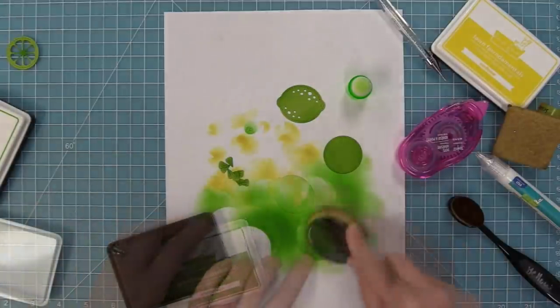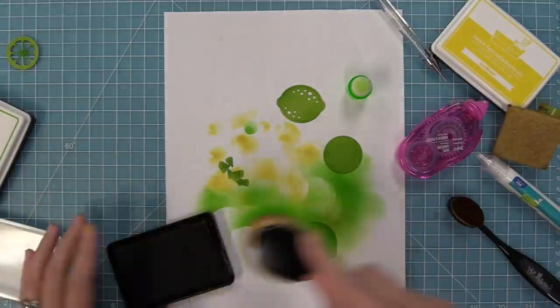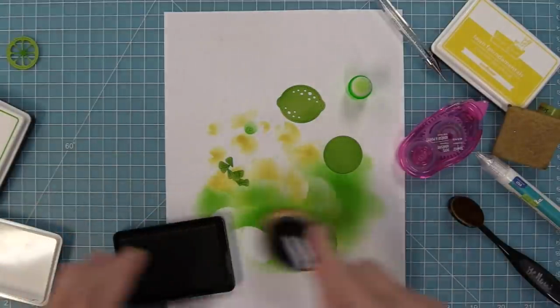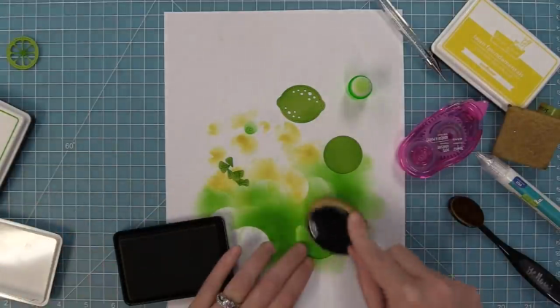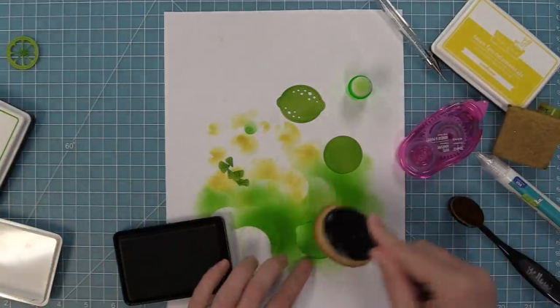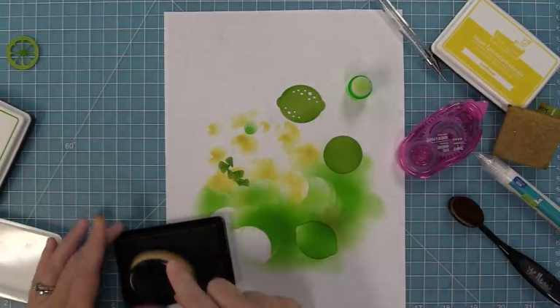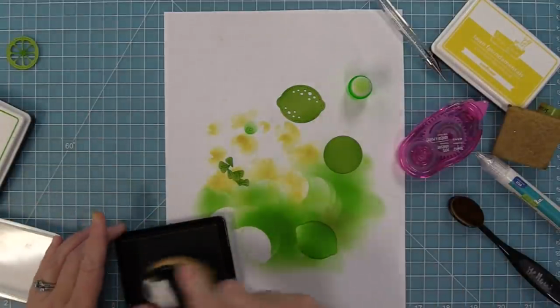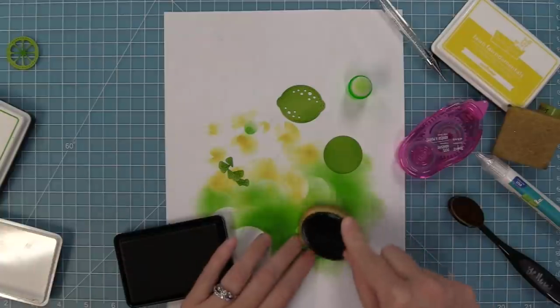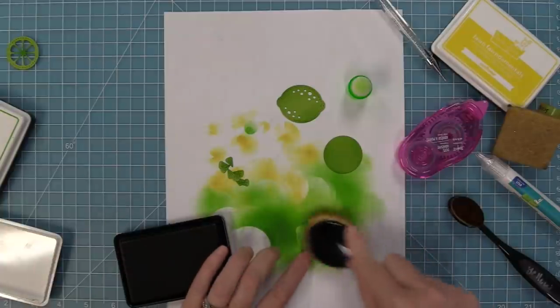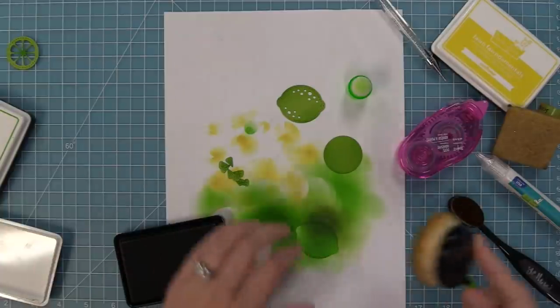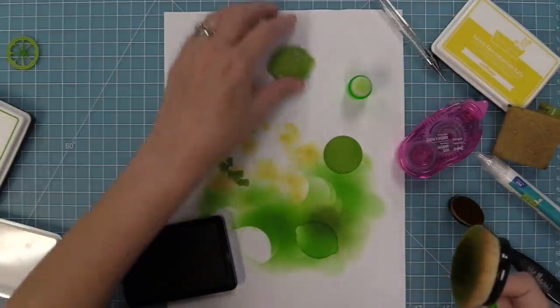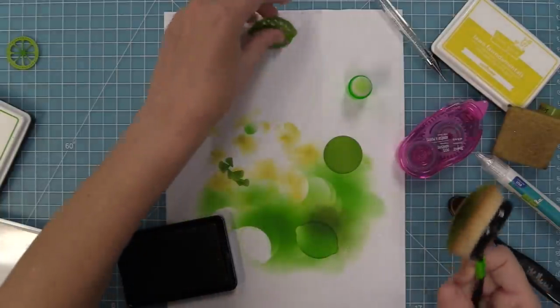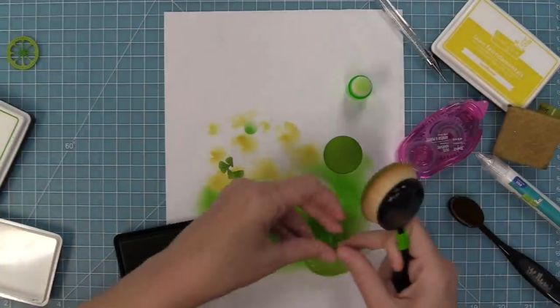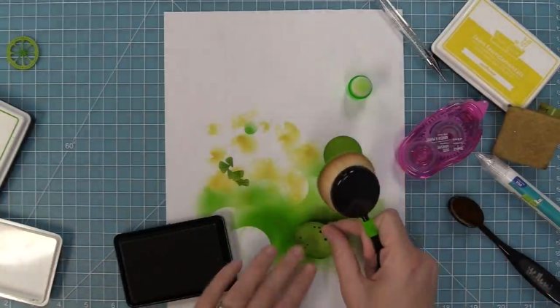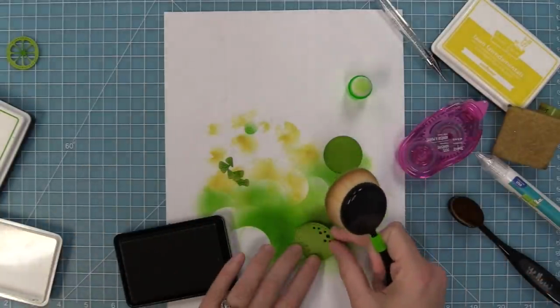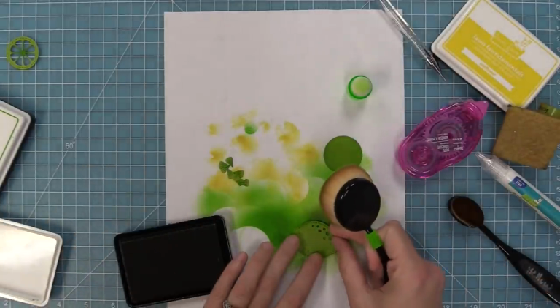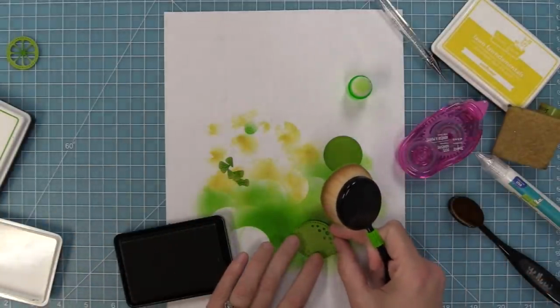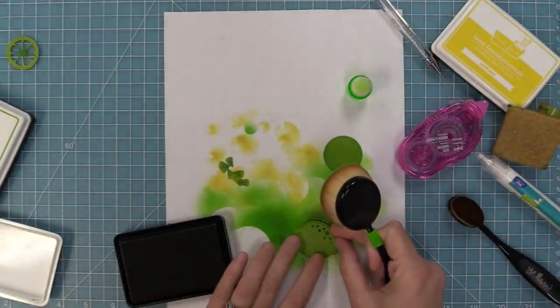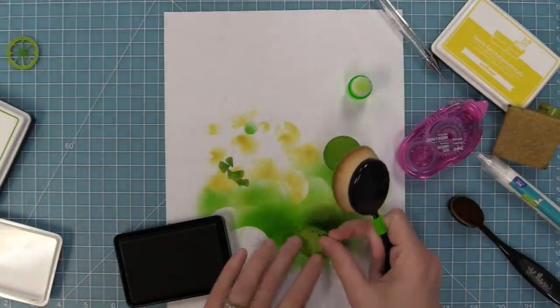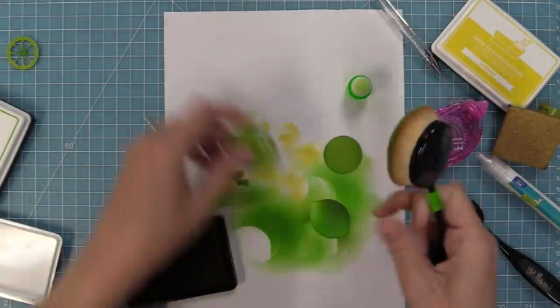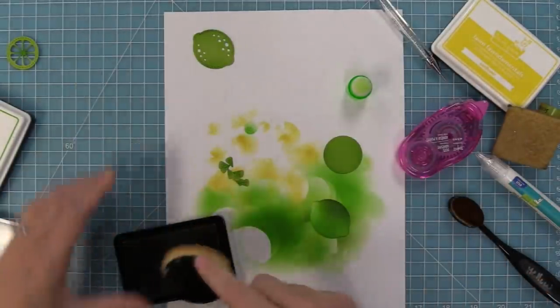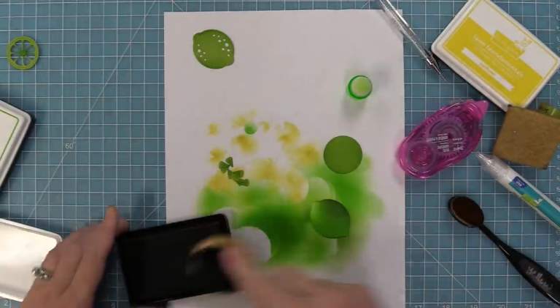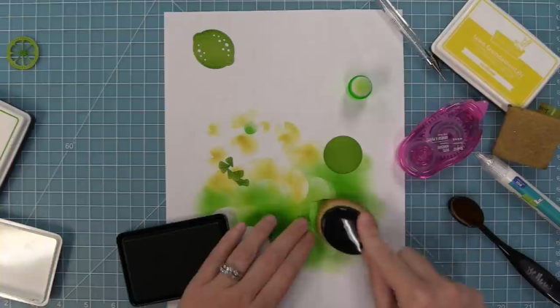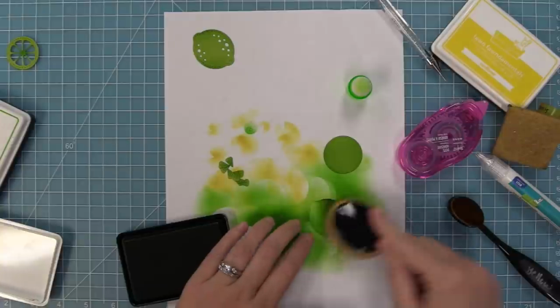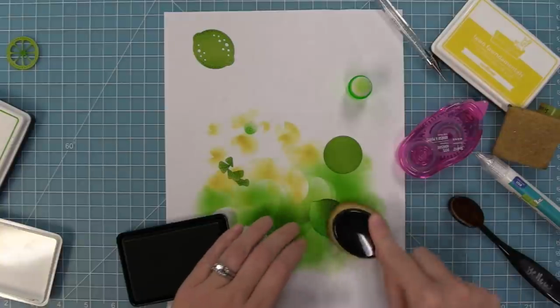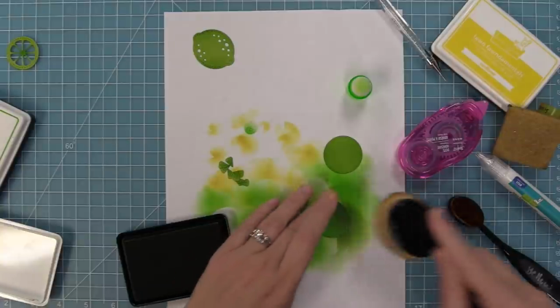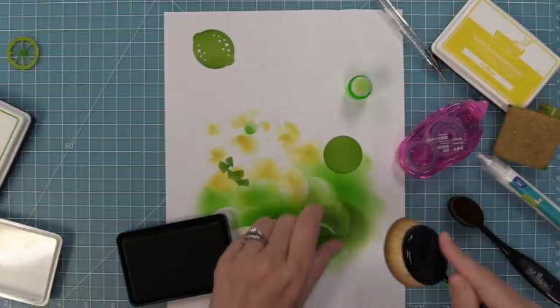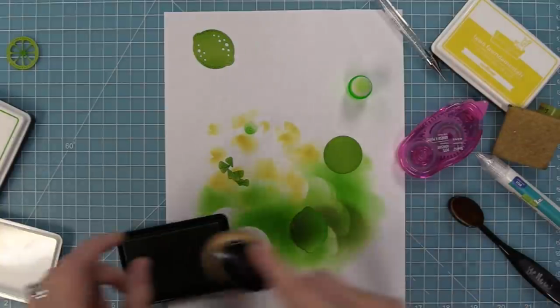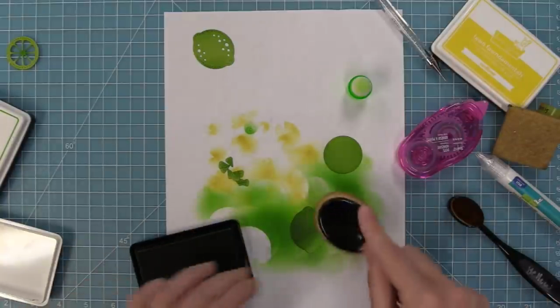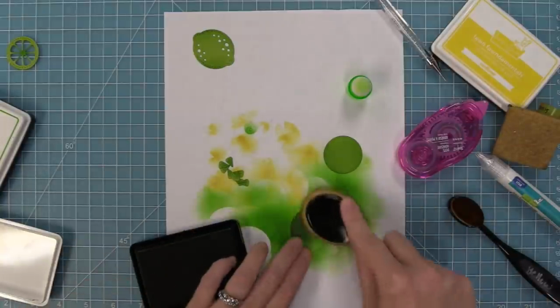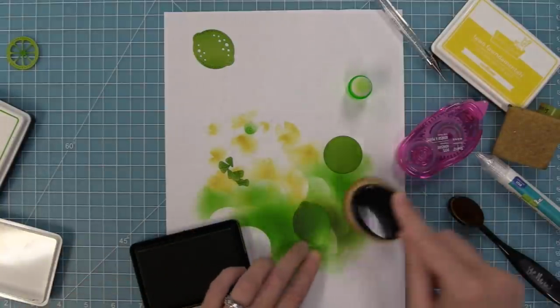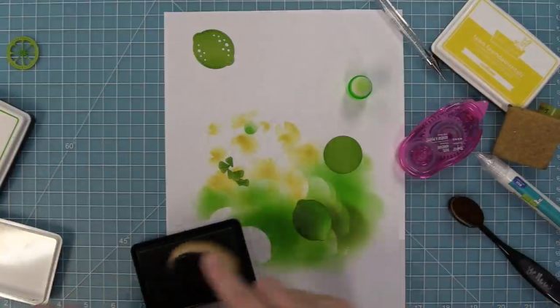Here I'm taking some artichoke ink and just darkening up the base piece, because there wasn't enough contrast. When I darken it up now it gives me more contrast between the lemon and the back piece that's going to fill in all of those details.